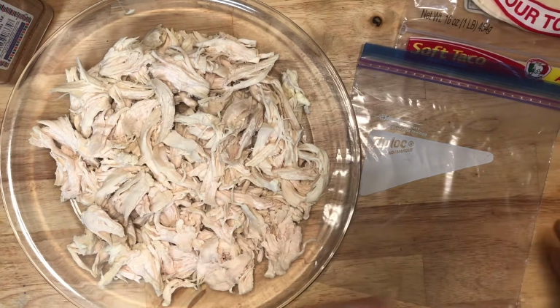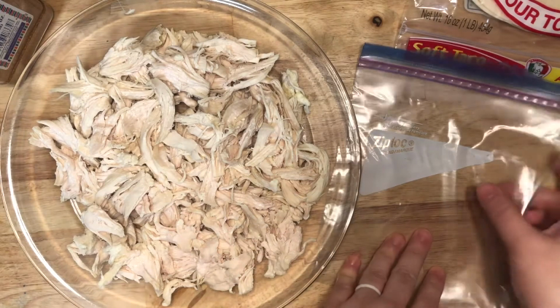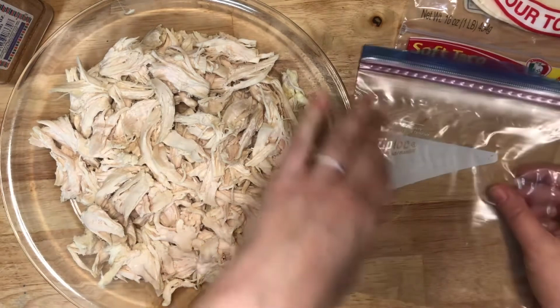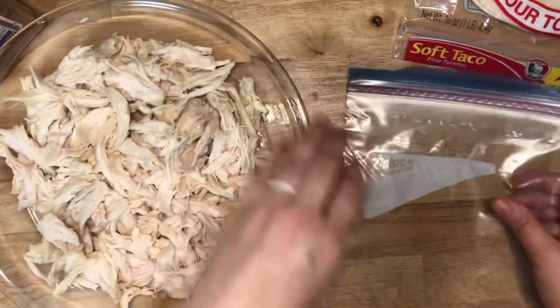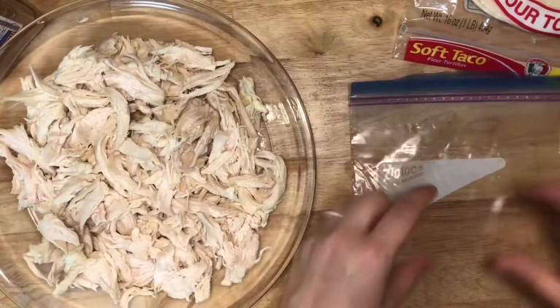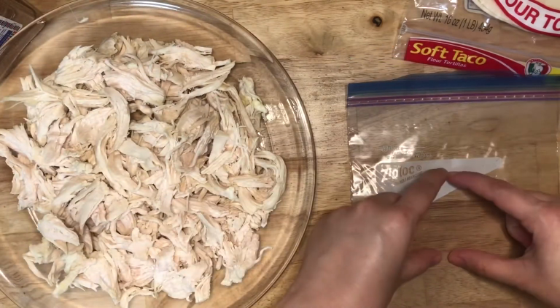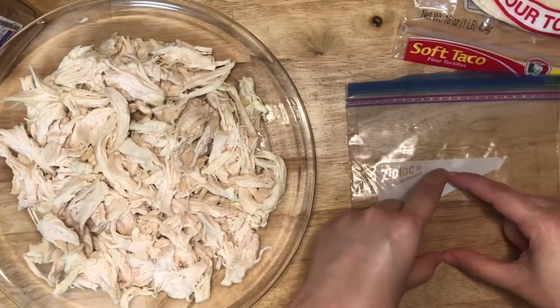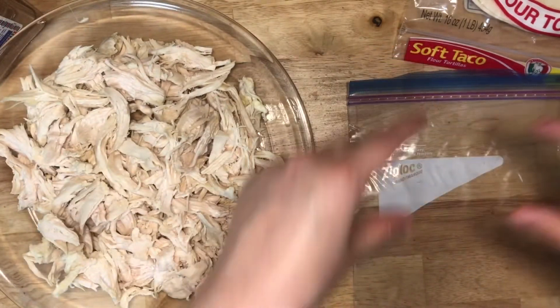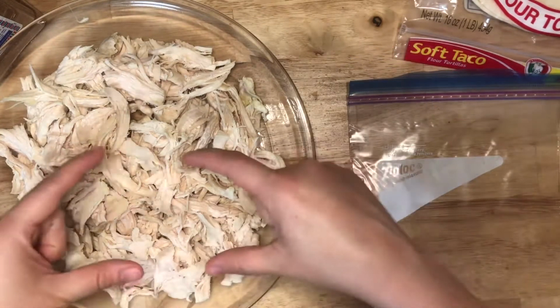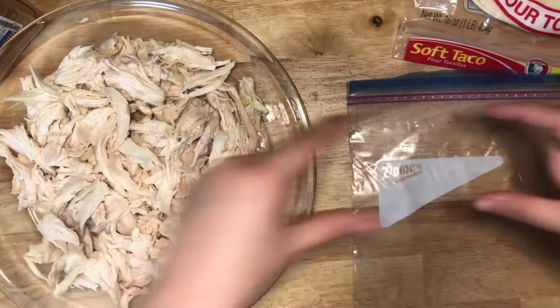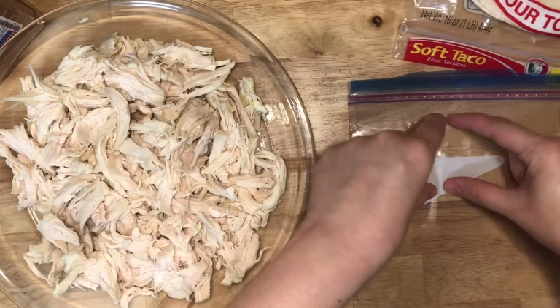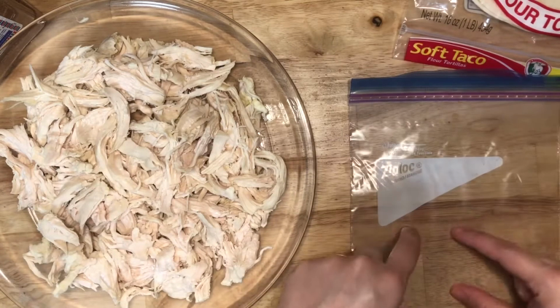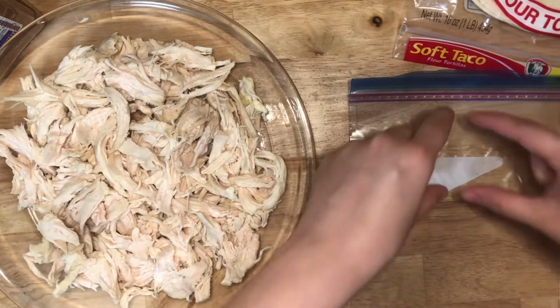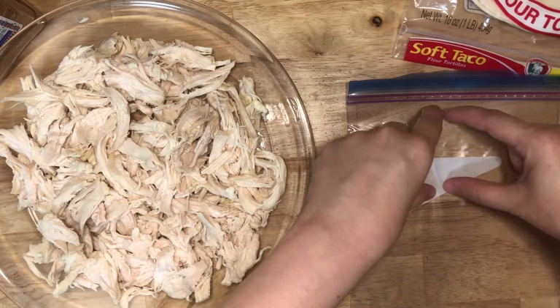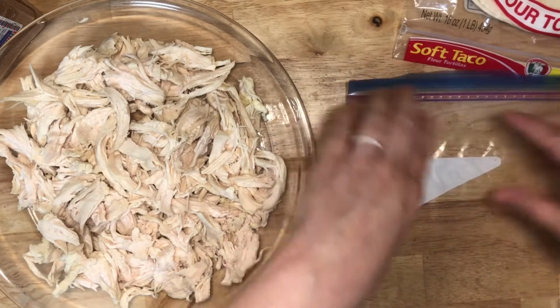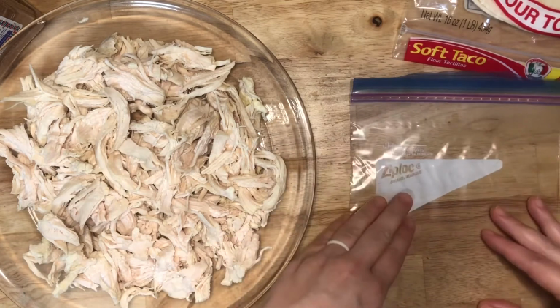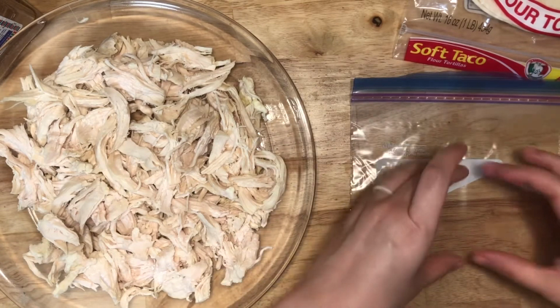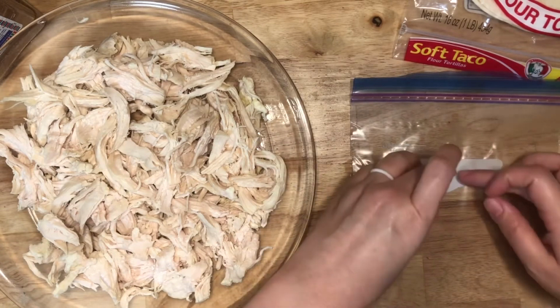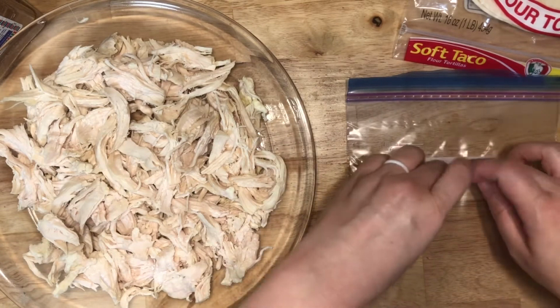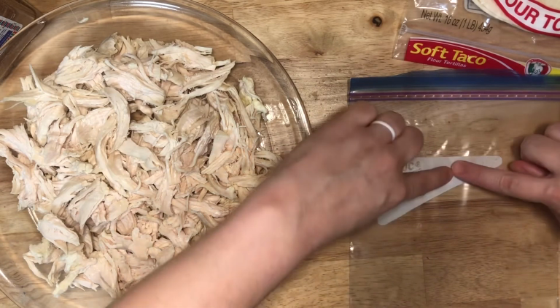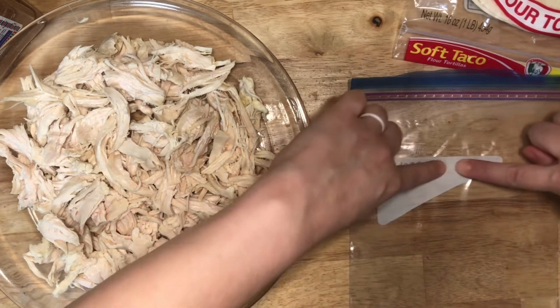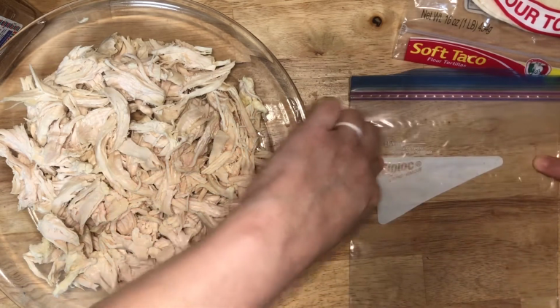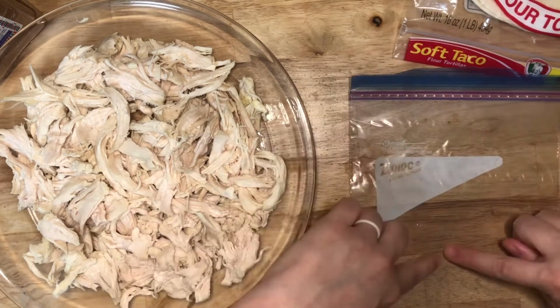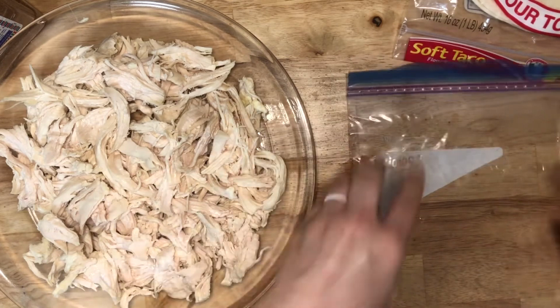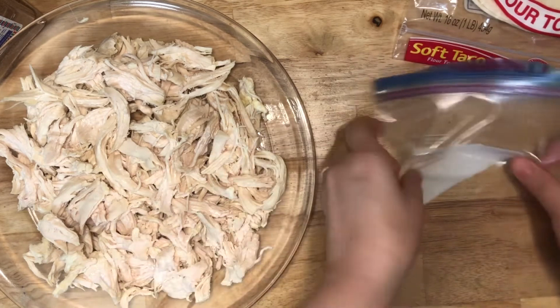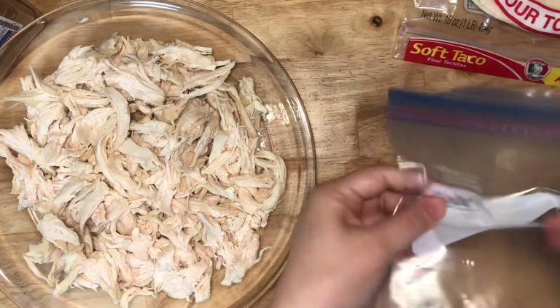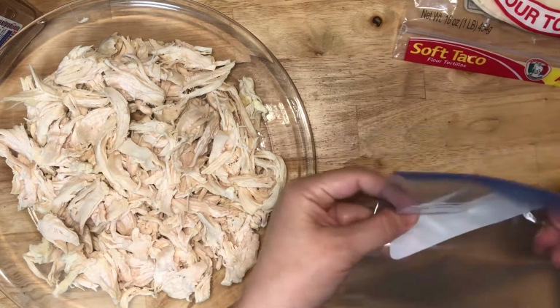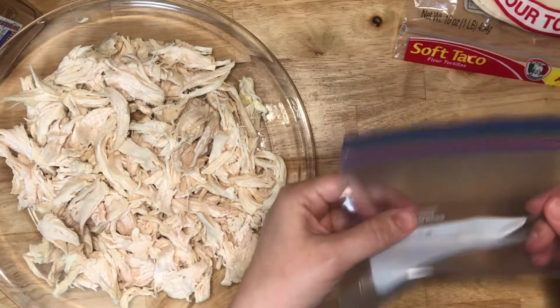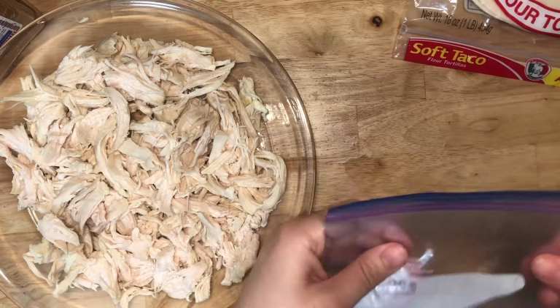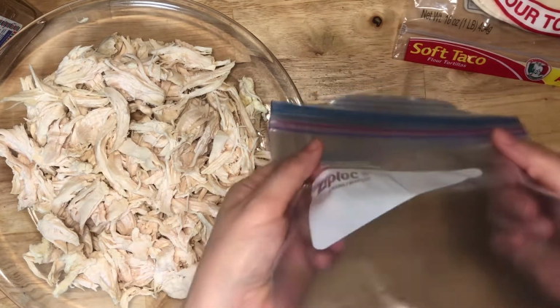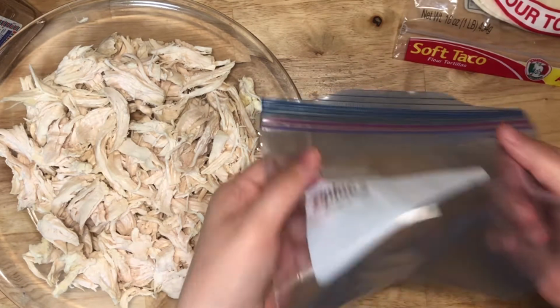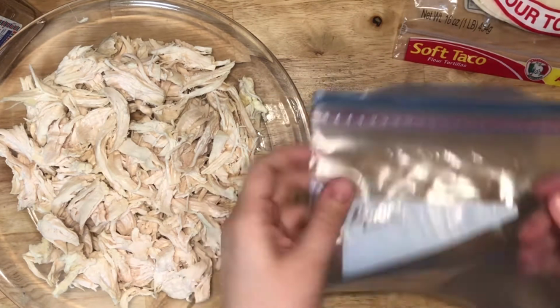What would be great is, instead of putting it in smaller bags, once it's all in the bag kind of press down and divide it so you can break it up into chunks and then pop it out of the bag.